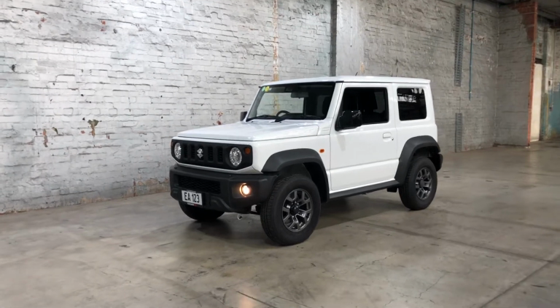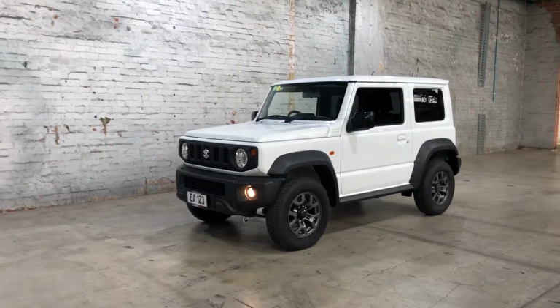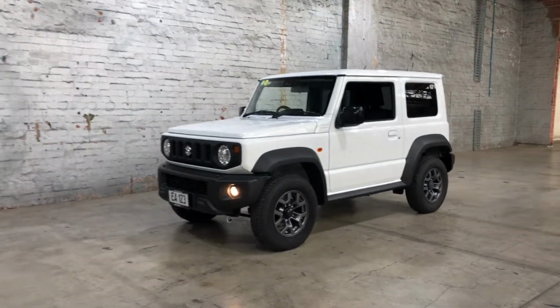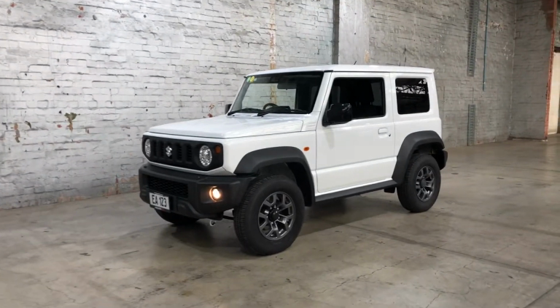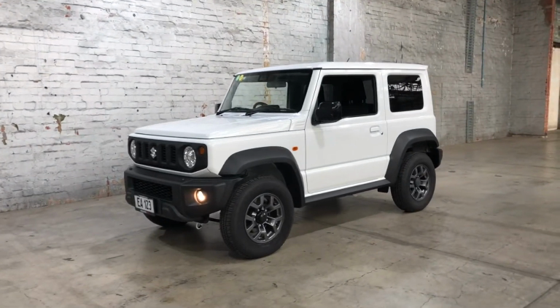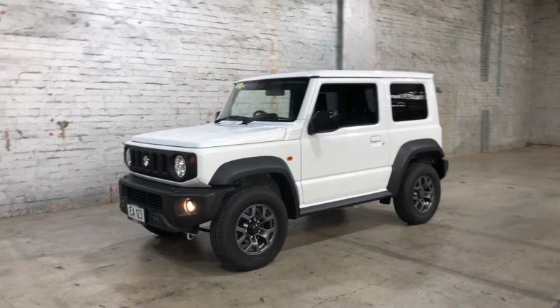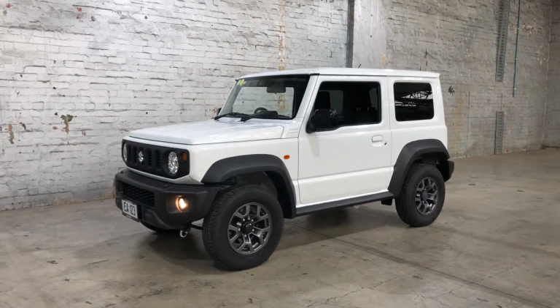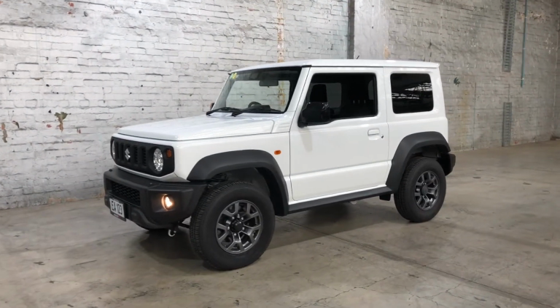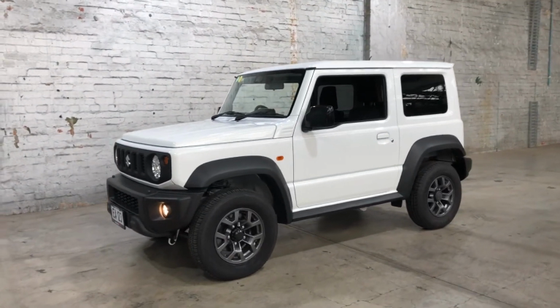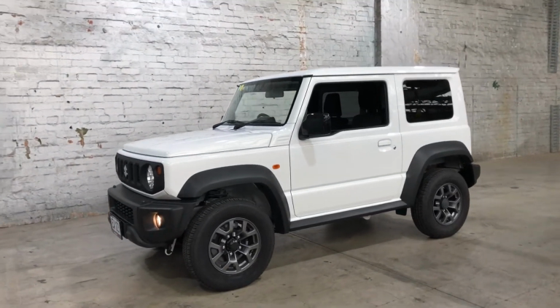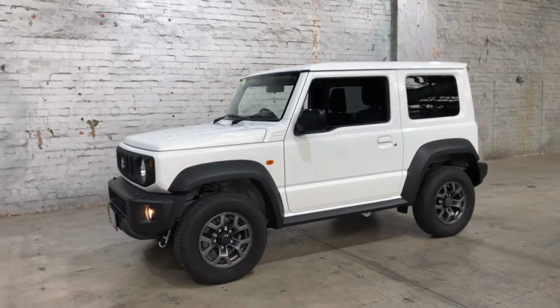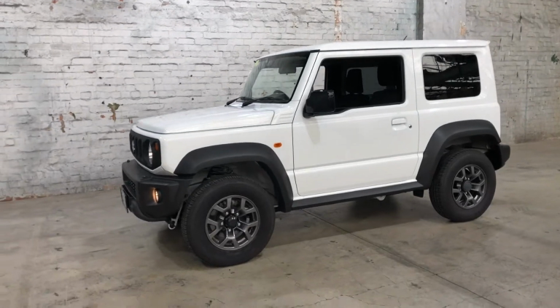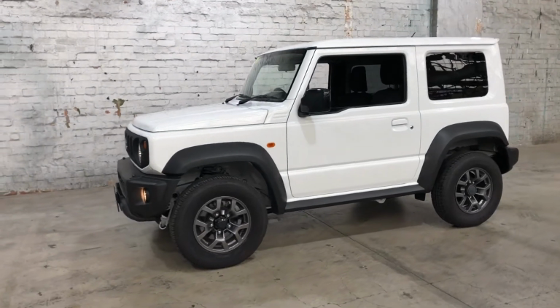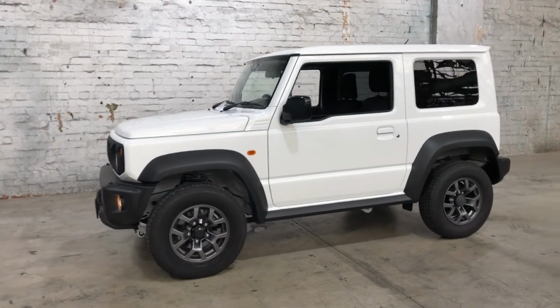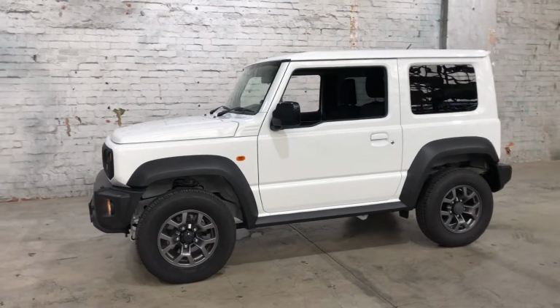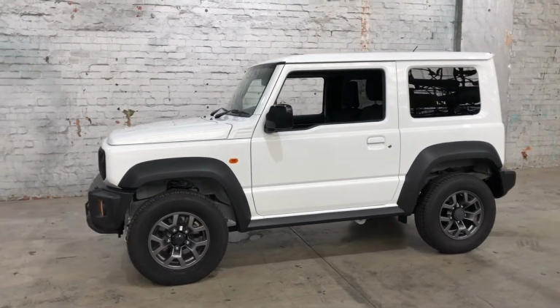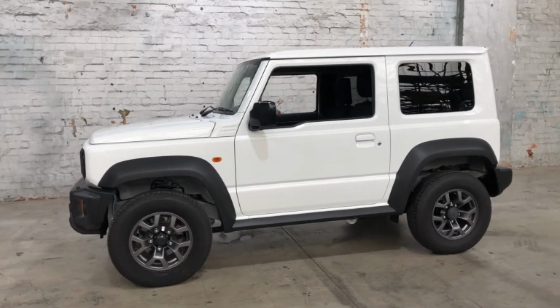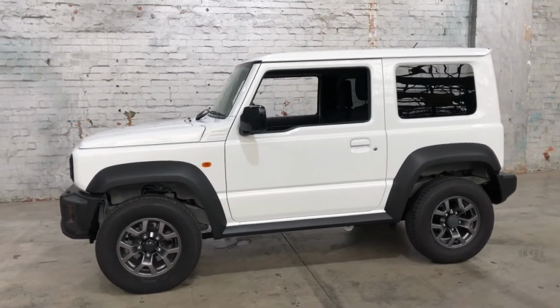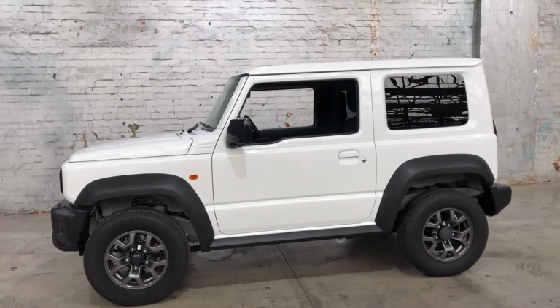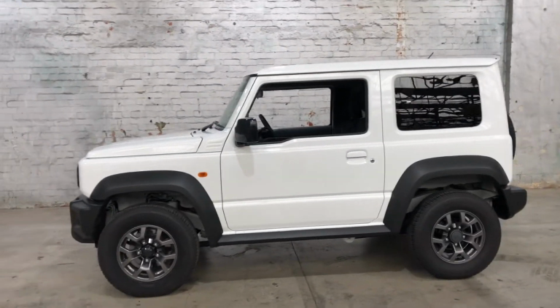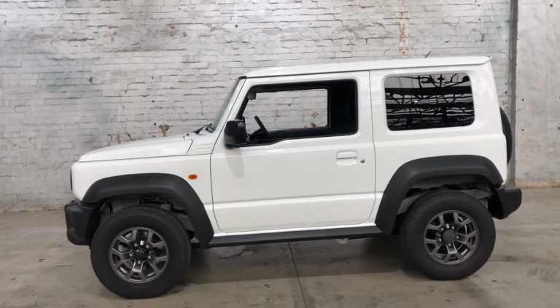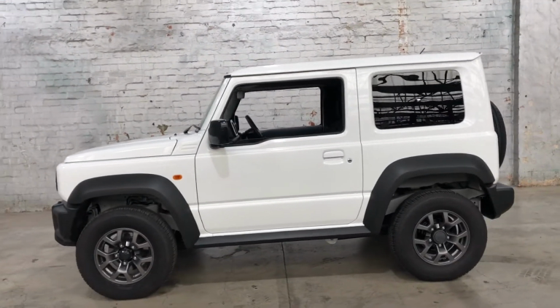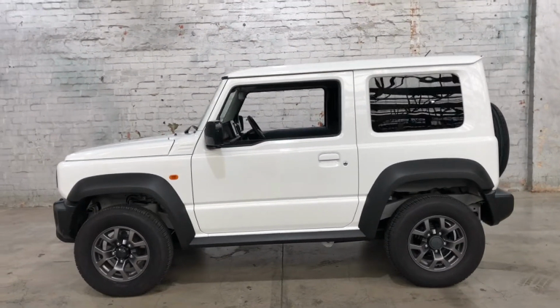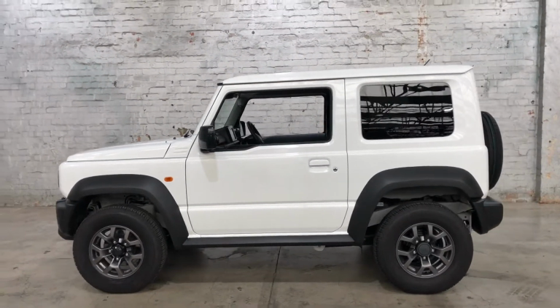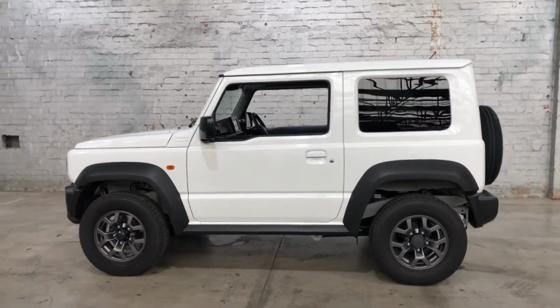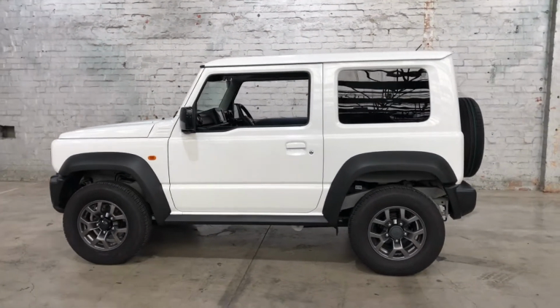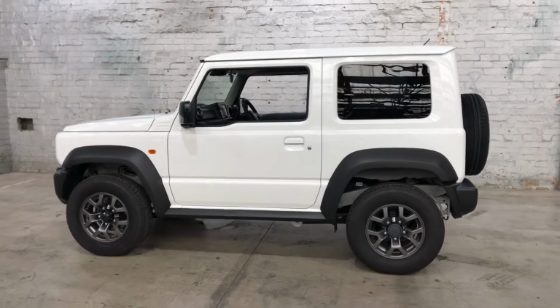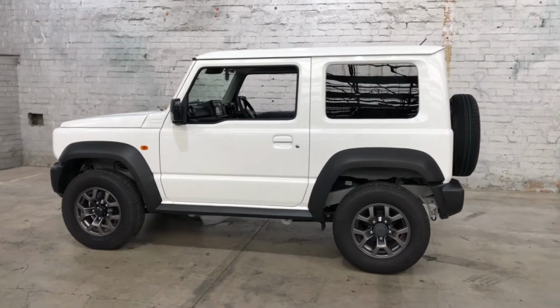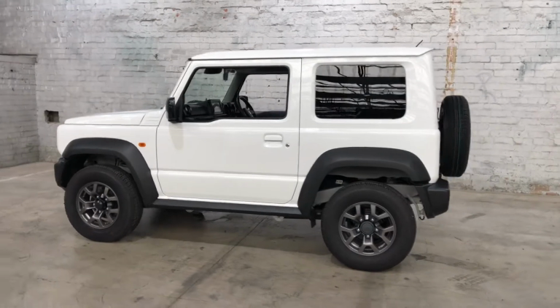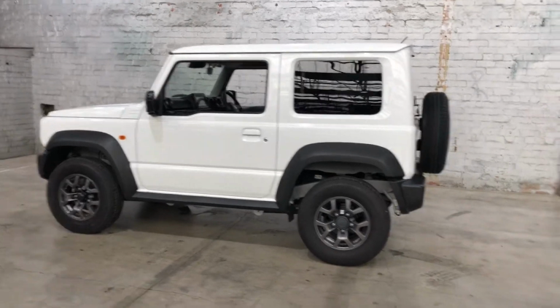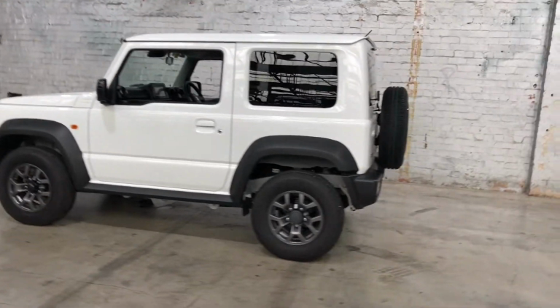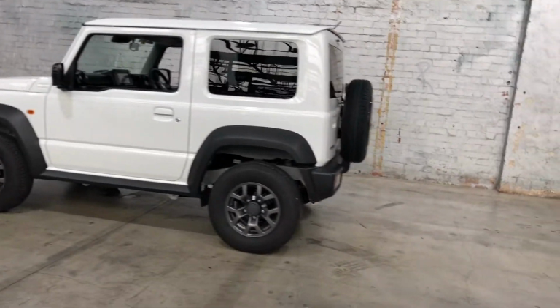Hey guys, thank you for your inquiry on our 2020 Suzuki Jimny. This Jimny is powered by a 1.5 litre 4-cylinder engine with a fuel efficiency of just 6.9 litres per 100 kilometres.